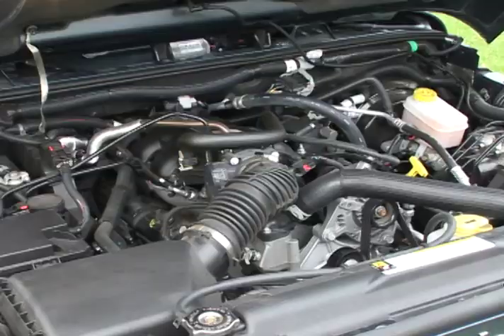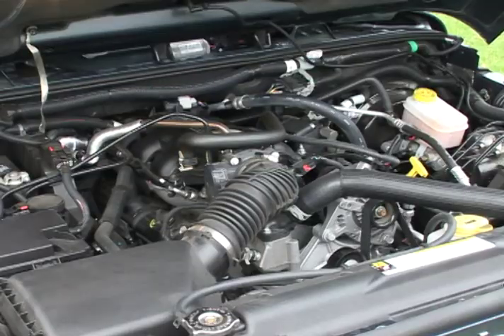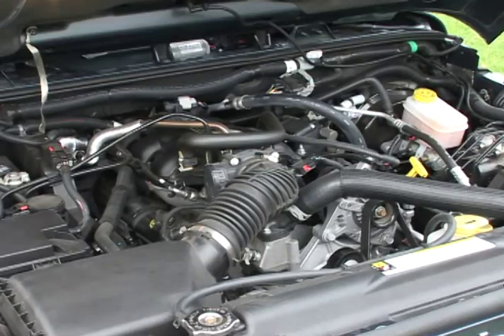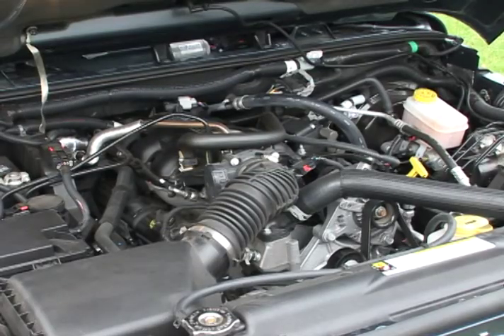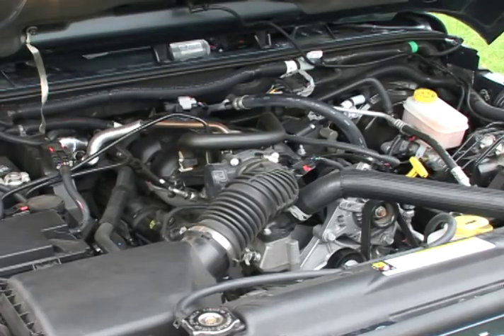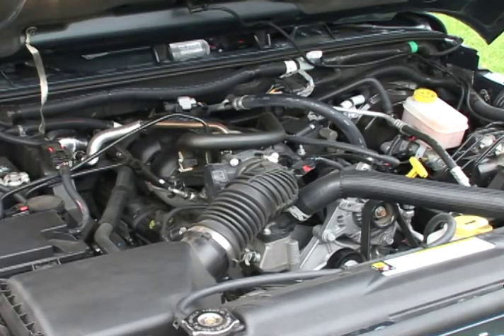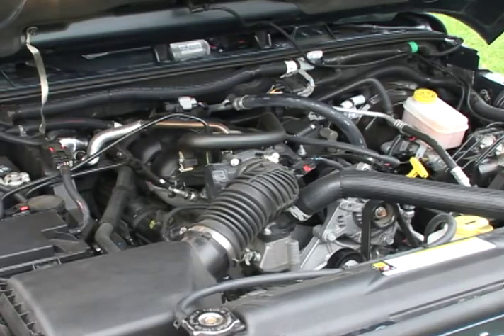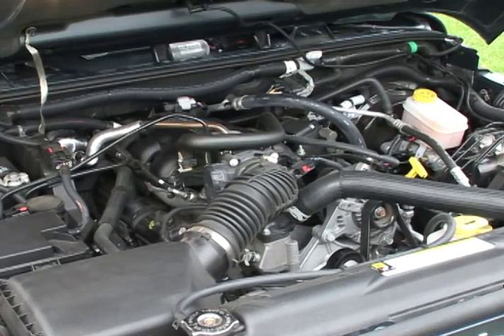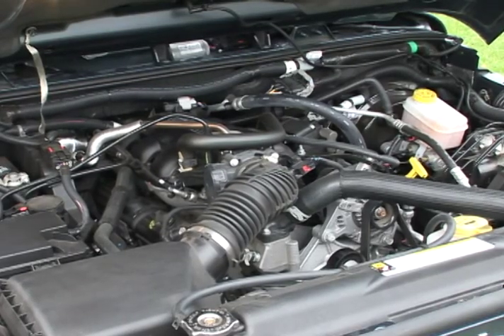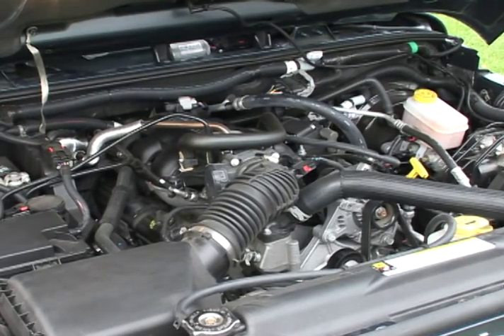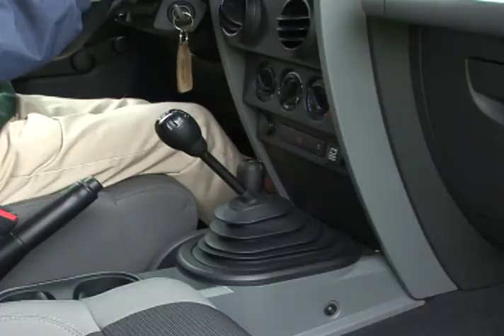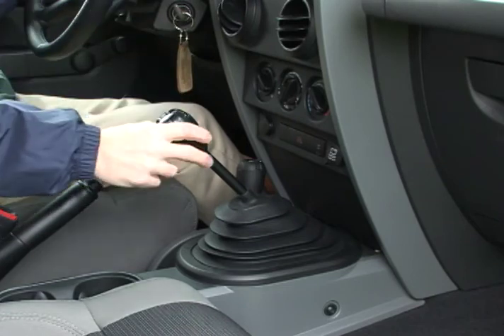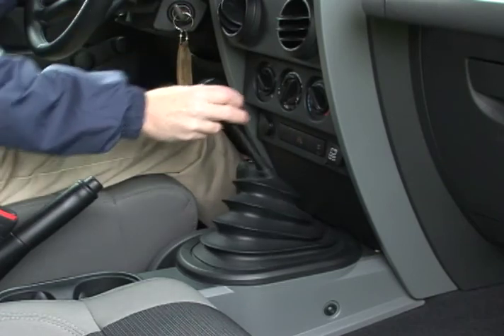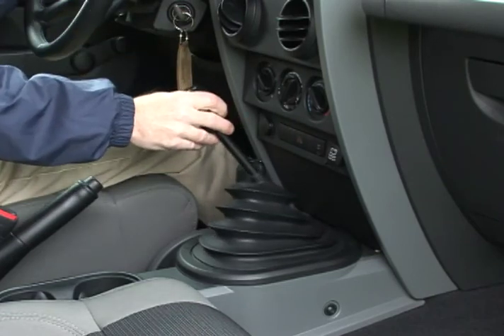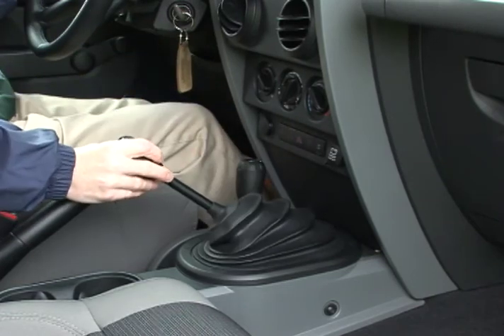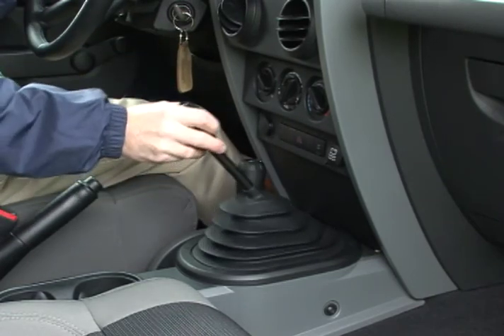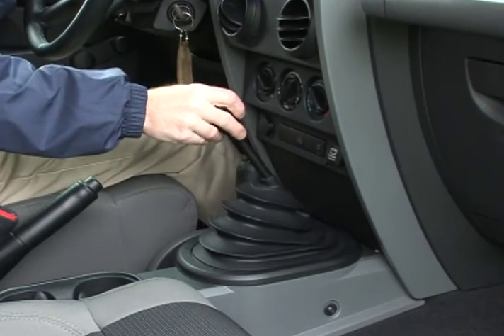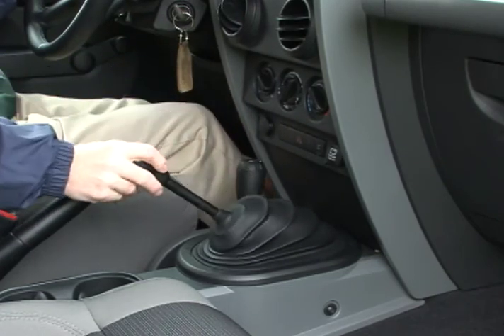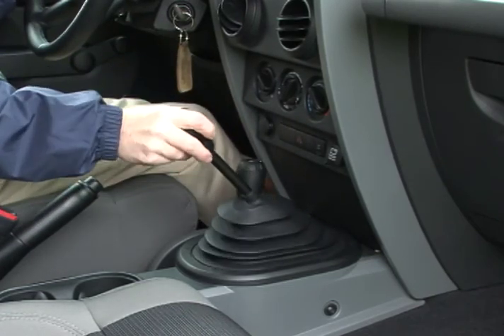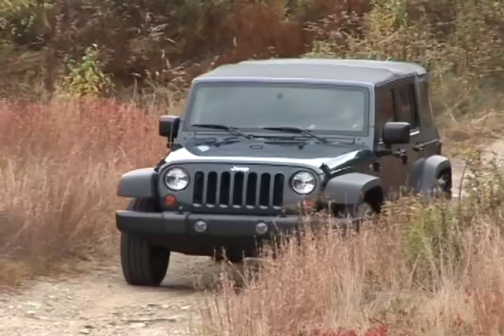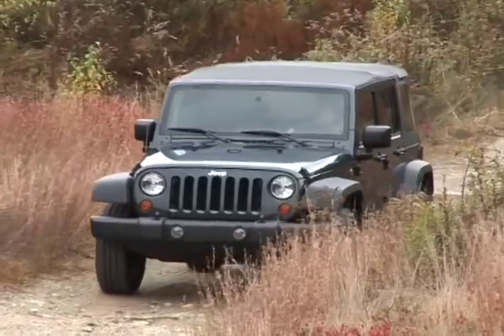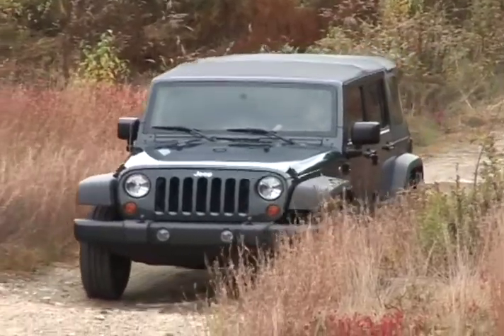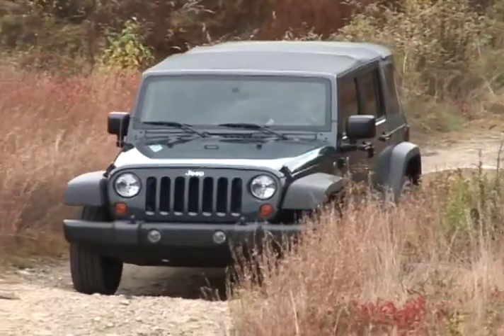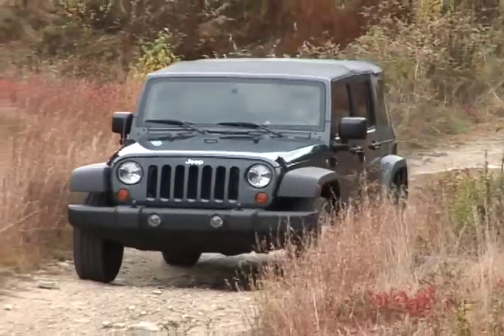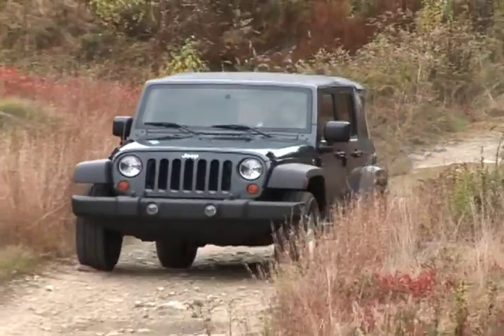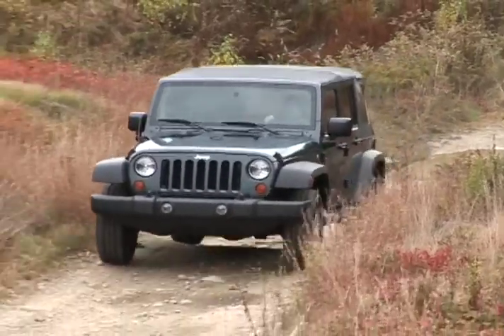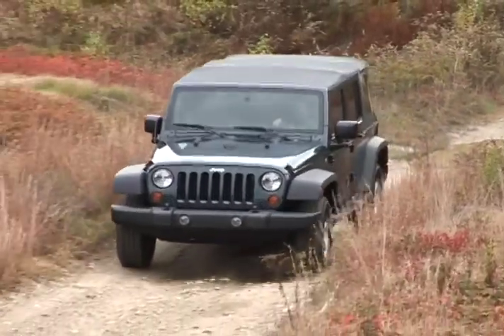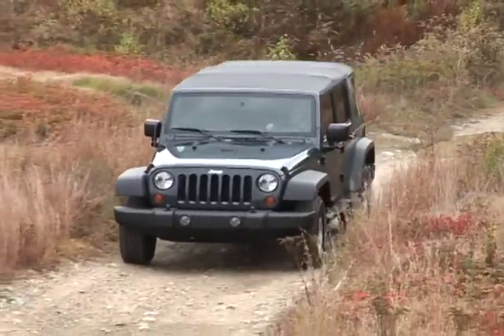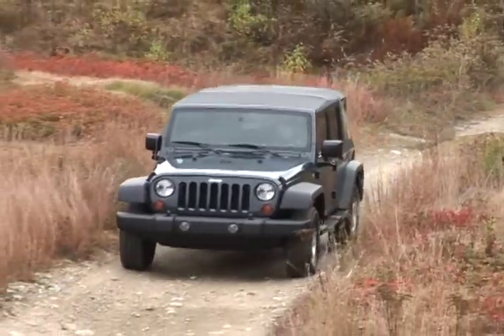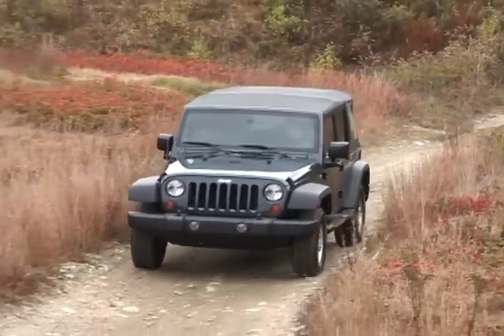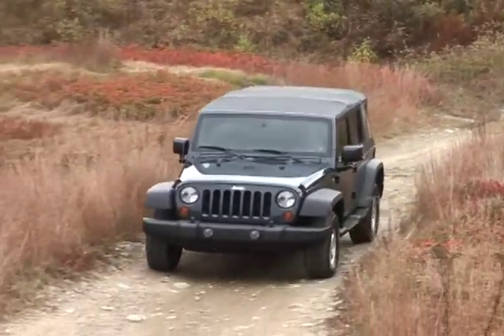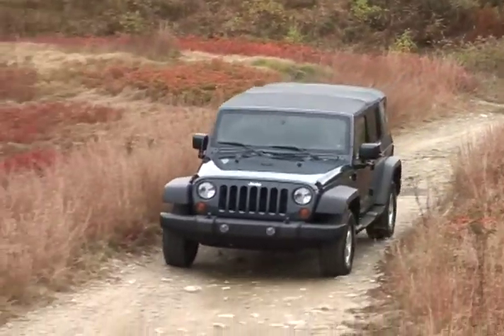All Wranglers are propelled by a 202-horsepower, 3.8-liter V6. Available transmissions are a six-speed manual and four-speed automatic. Four-wheel drive is standard on all models, with rear-wheel drive as an option on the four-door Unlimited X and Sahara.